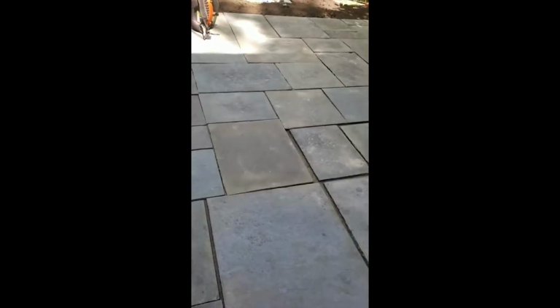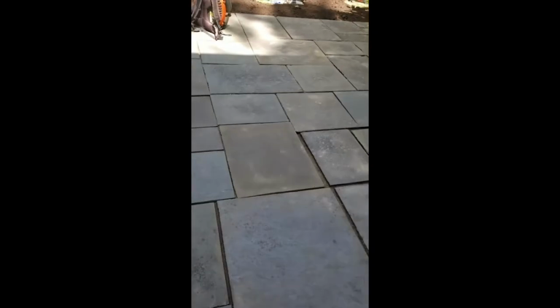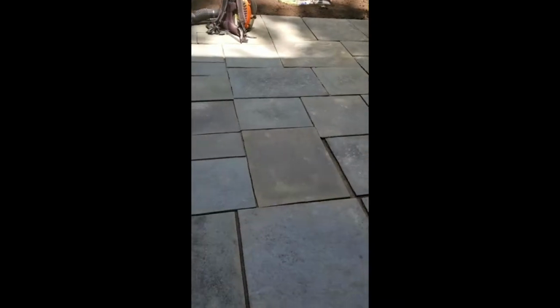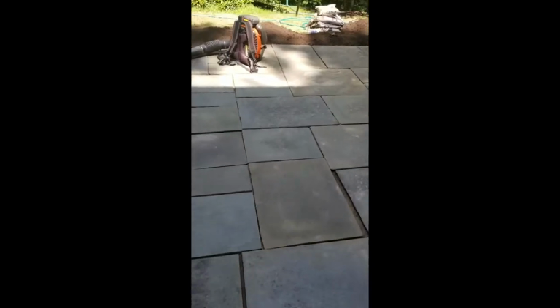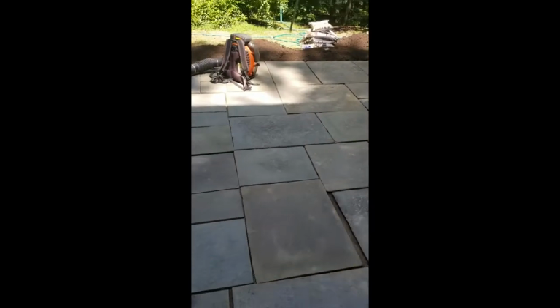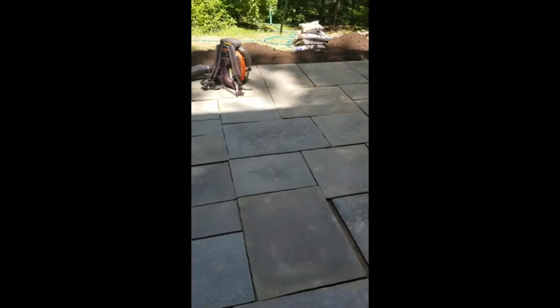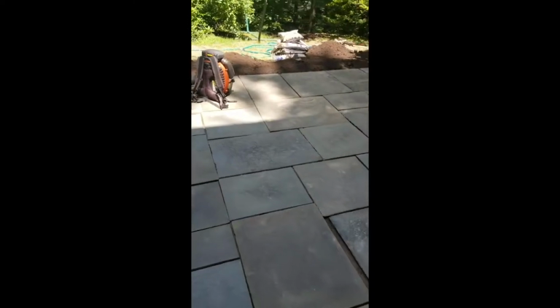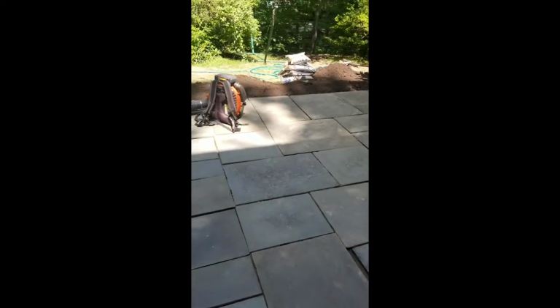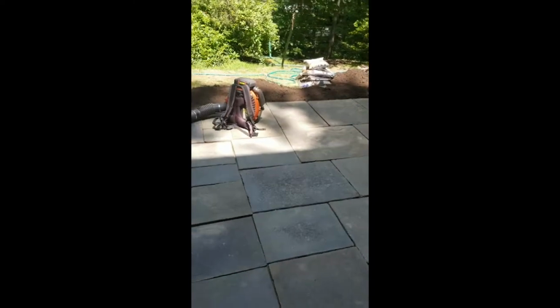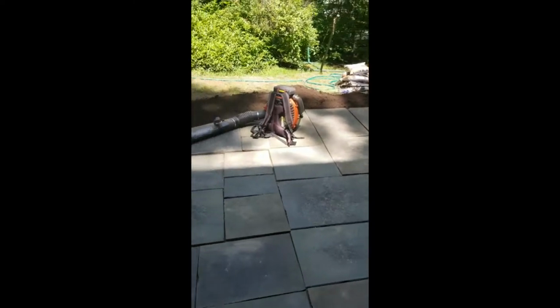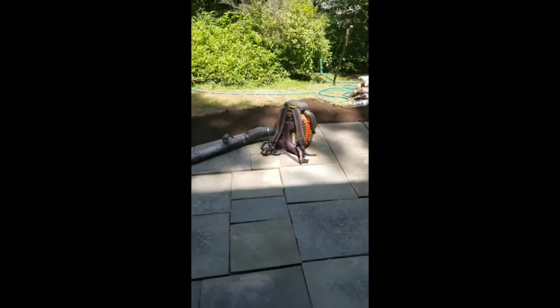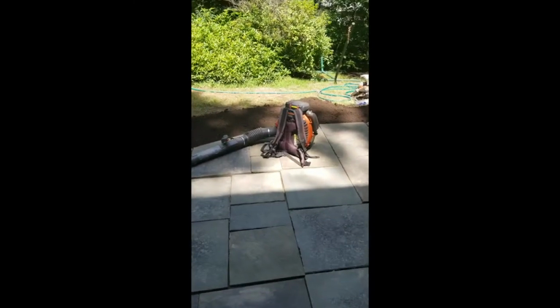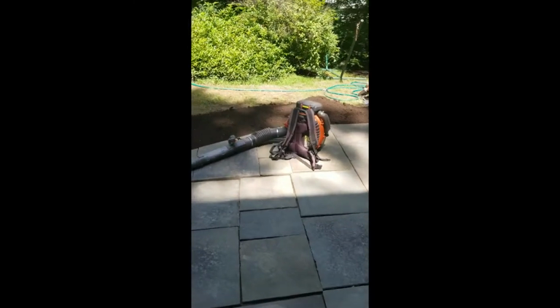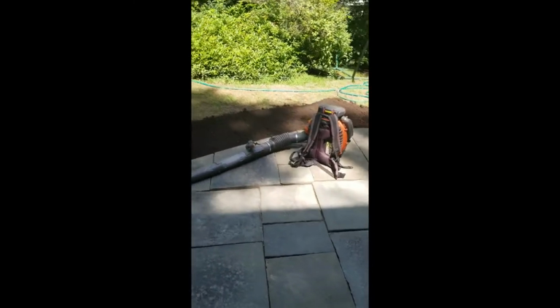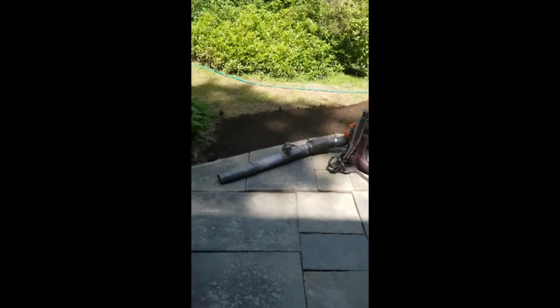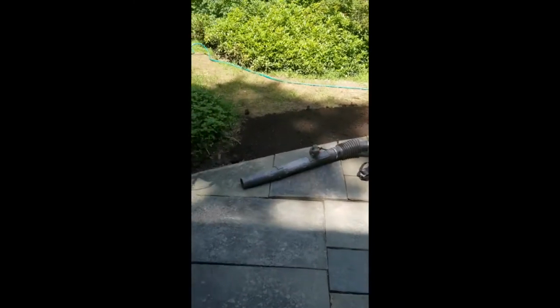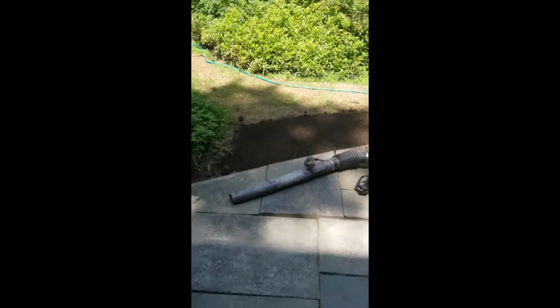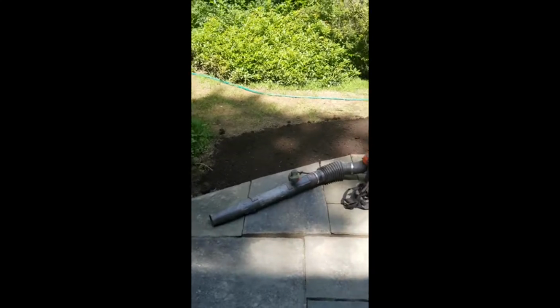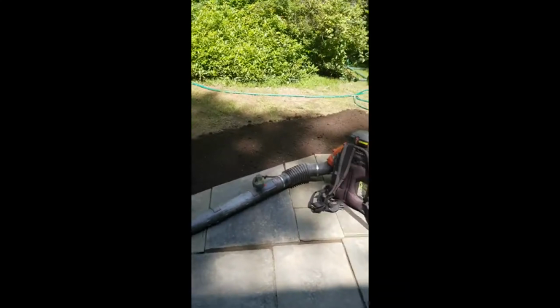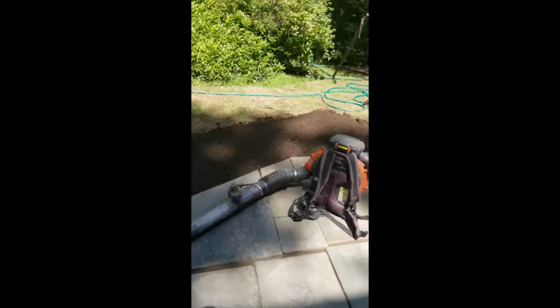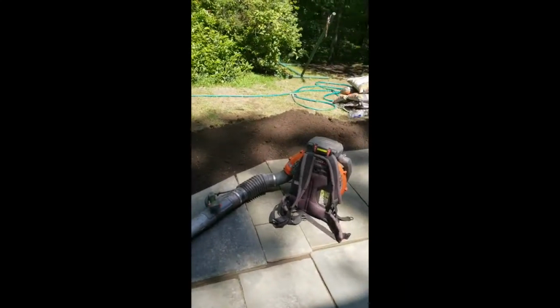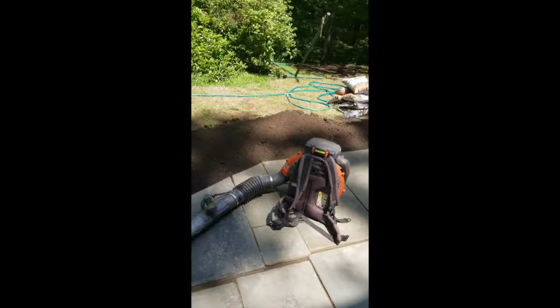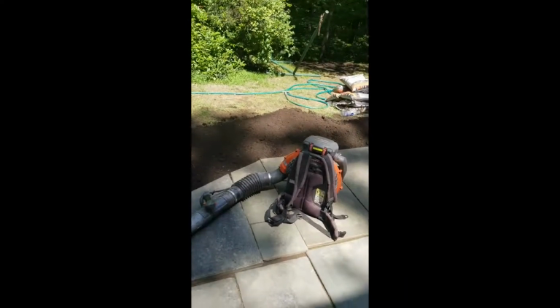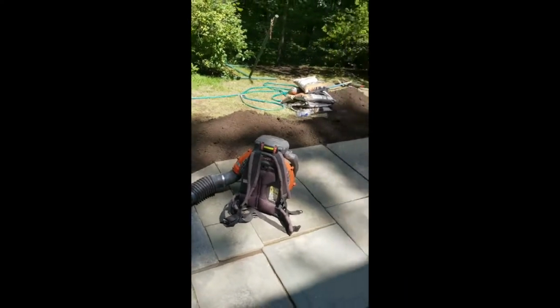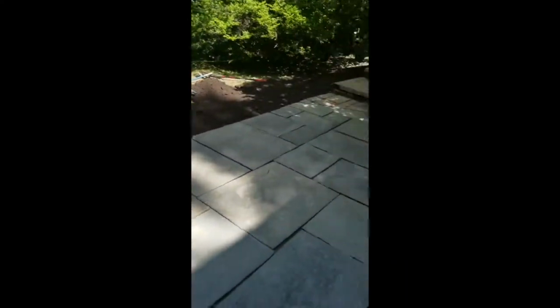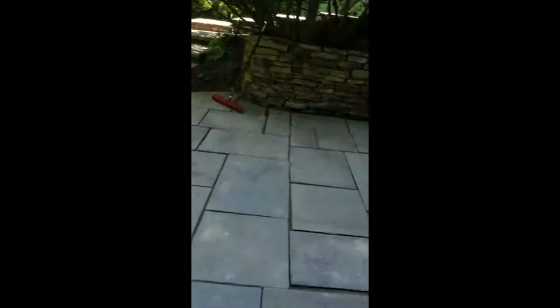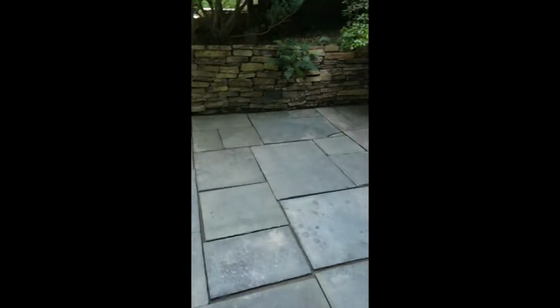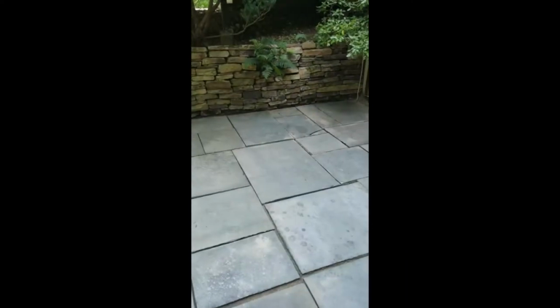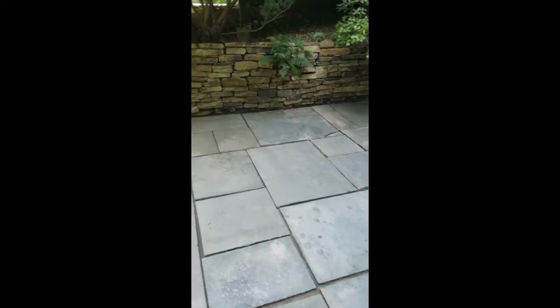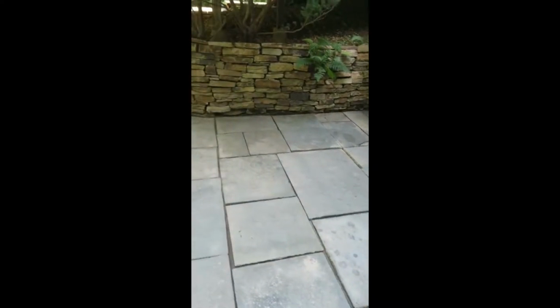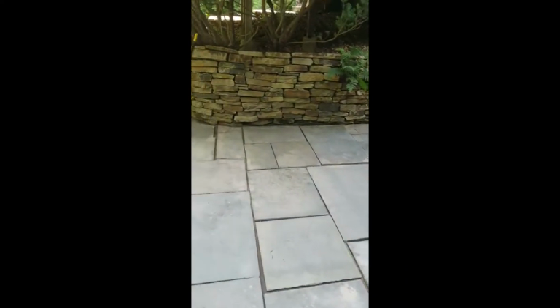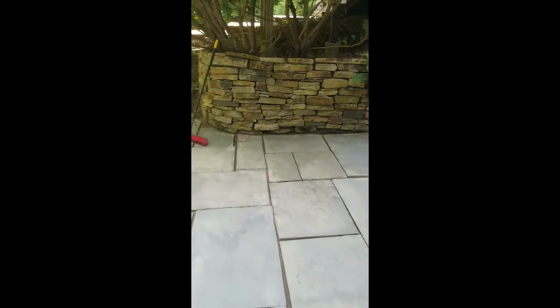Hey guys, how's it going? This is Matt with Kel of Alley. I have decided to cut out the audio from this video. I realize that I say 'um' far too often, so I will need to work on that while I'm videotaping.